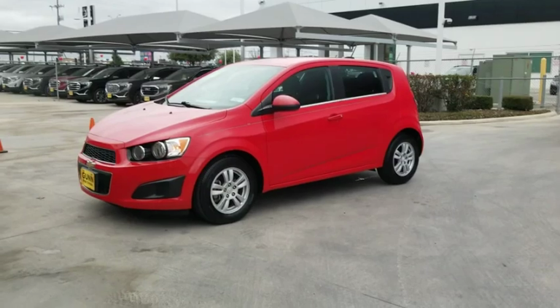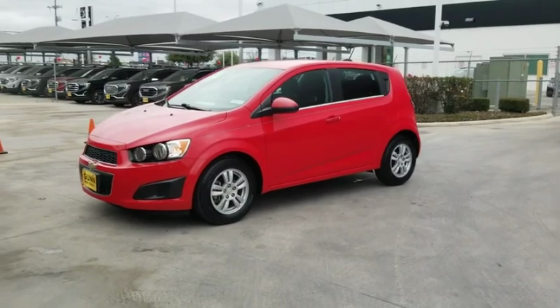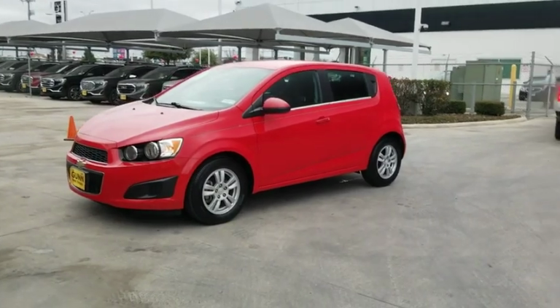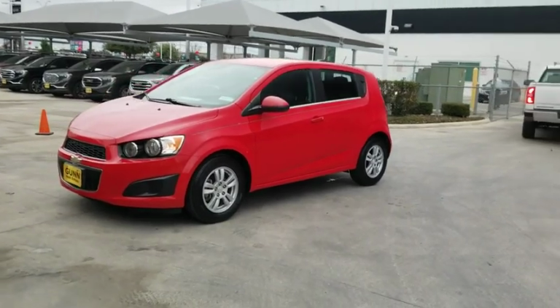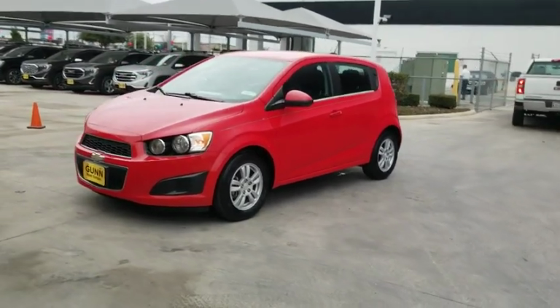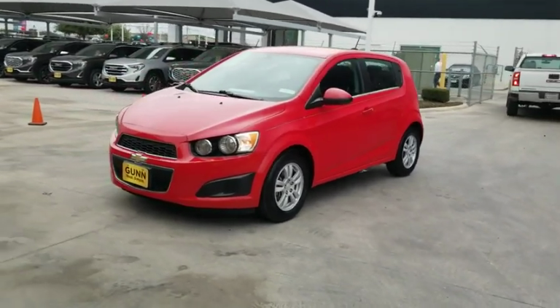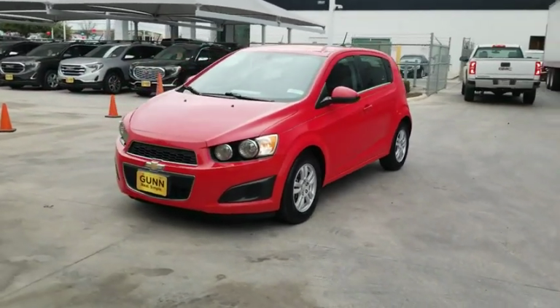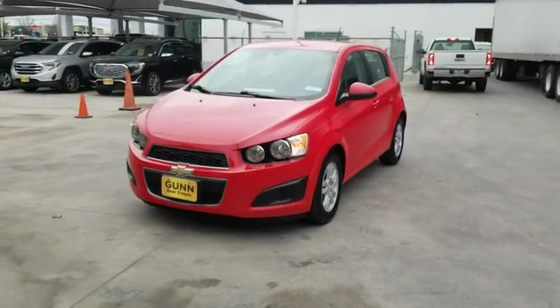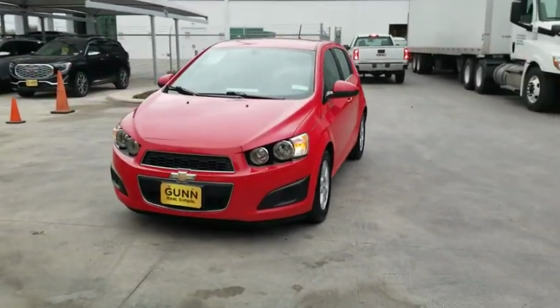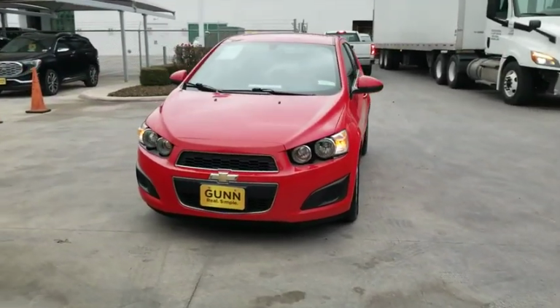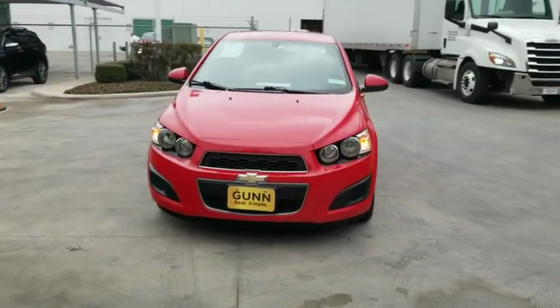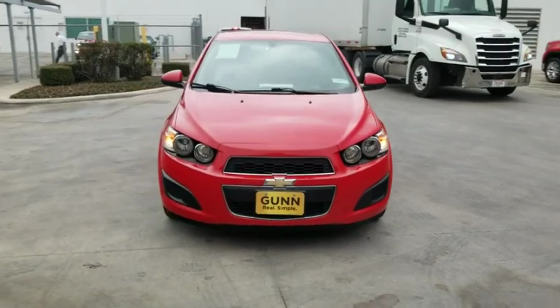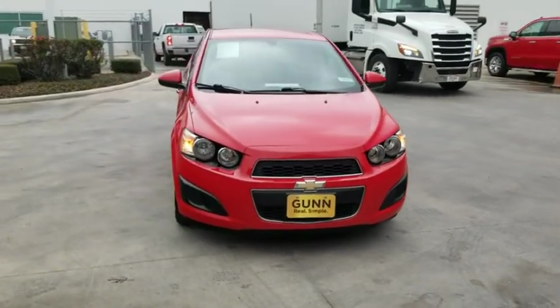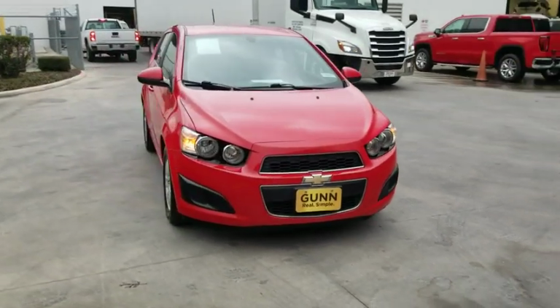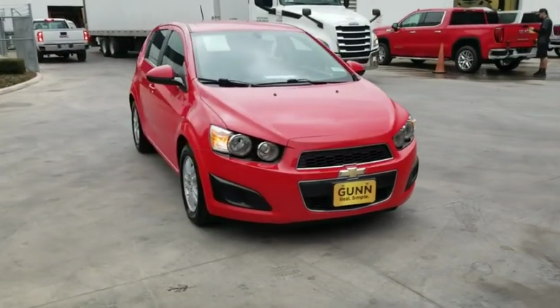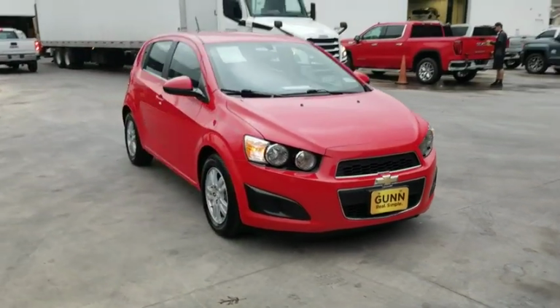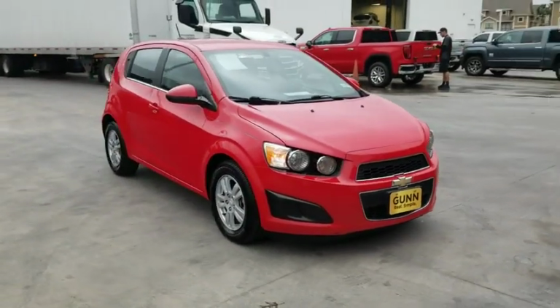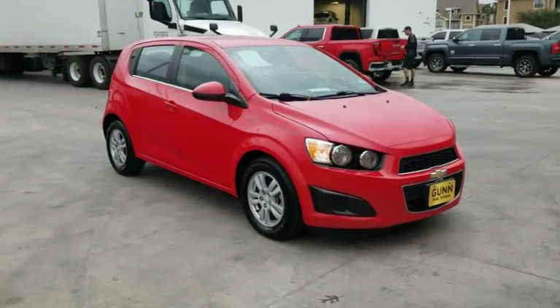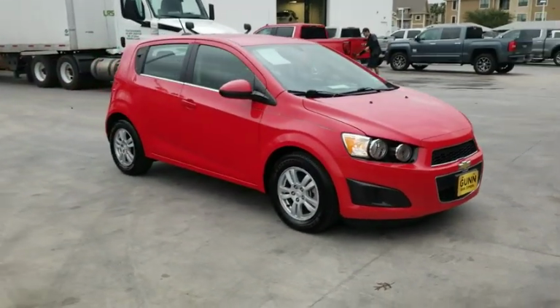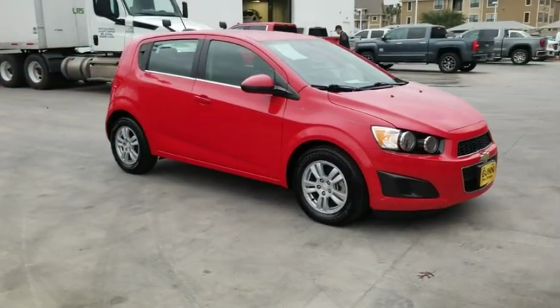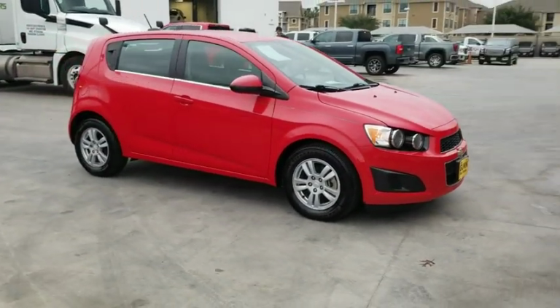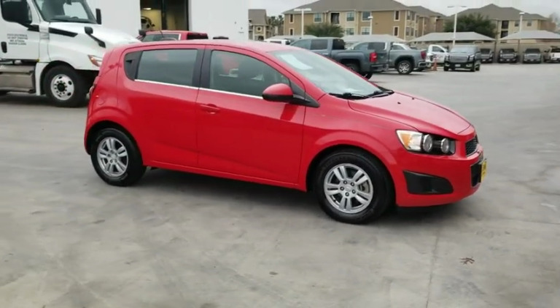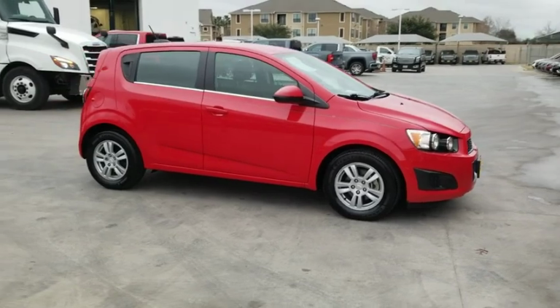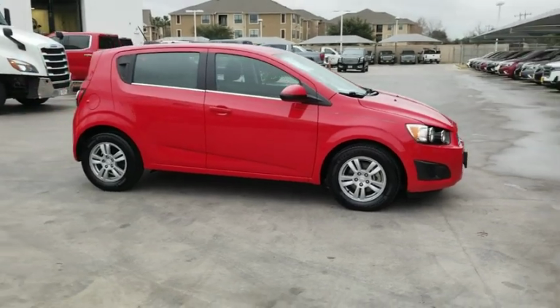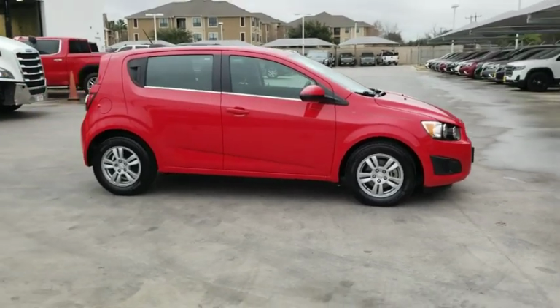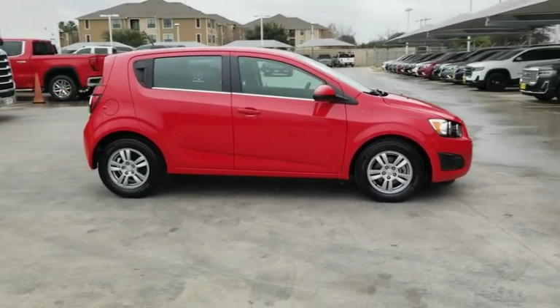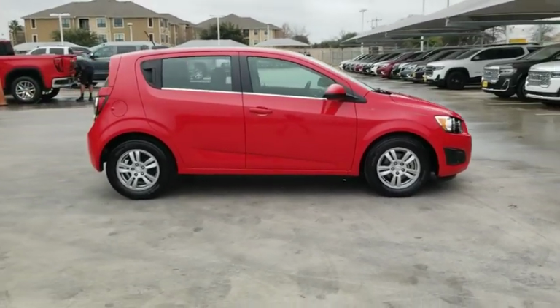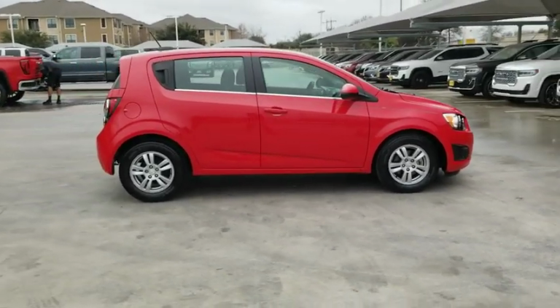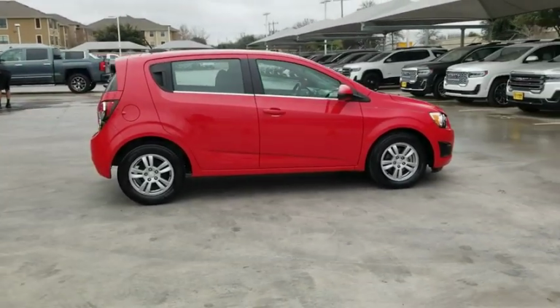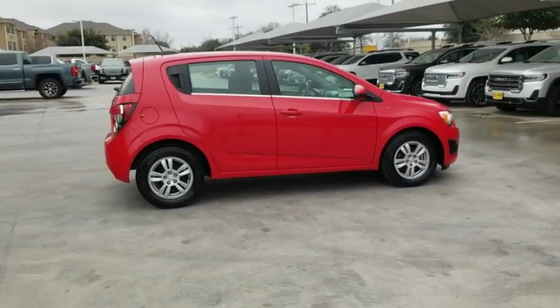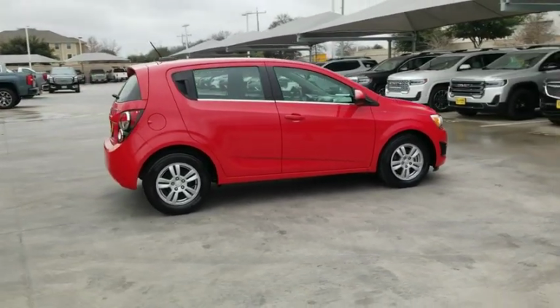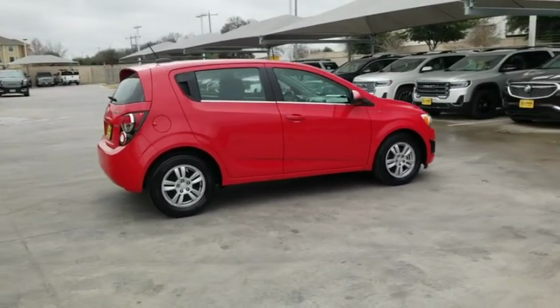We are pleased to show you the 2015 Chevrolet Sonic. The taut, strong body lines and powerful stance of Chevy Sonic allude to the power you'll find under its hood. Throw a little extra power into the mix with the available turbocharged engine.